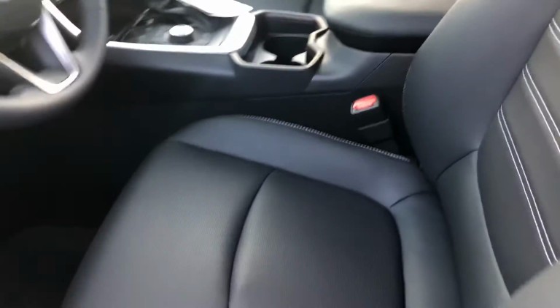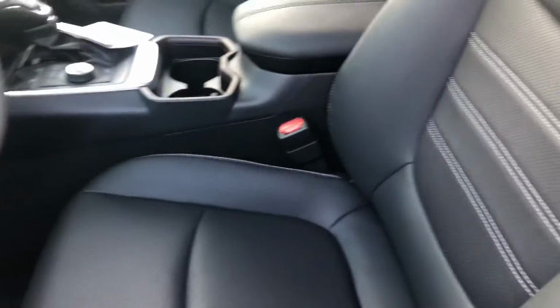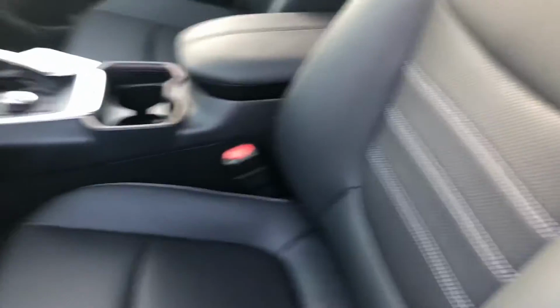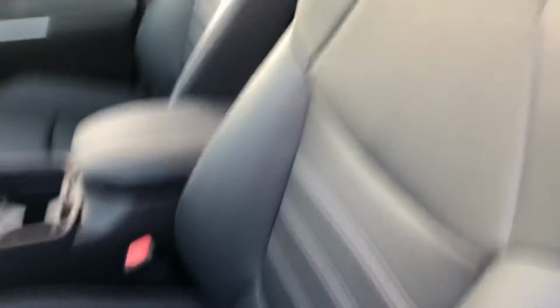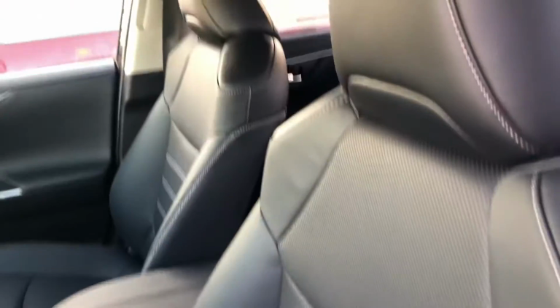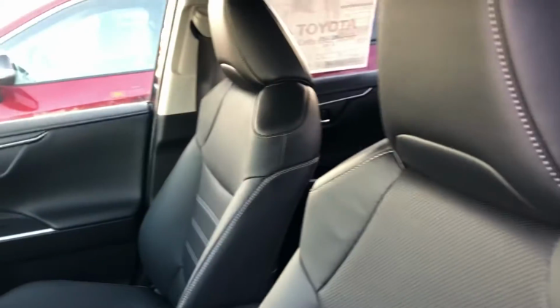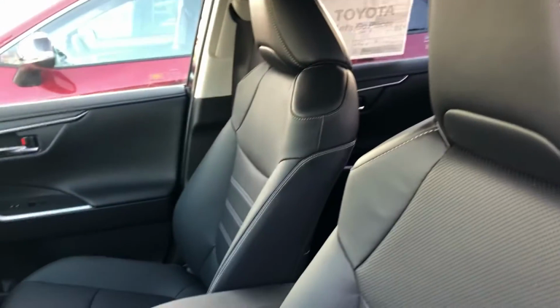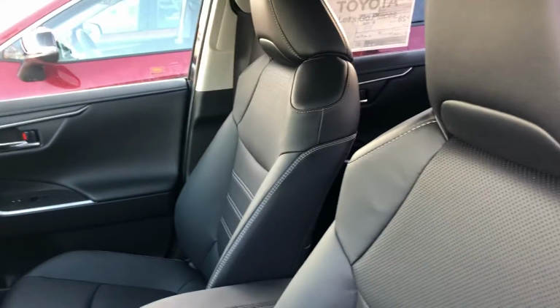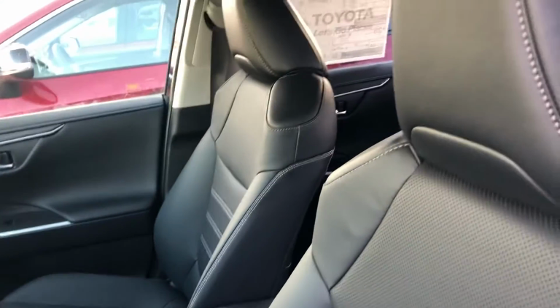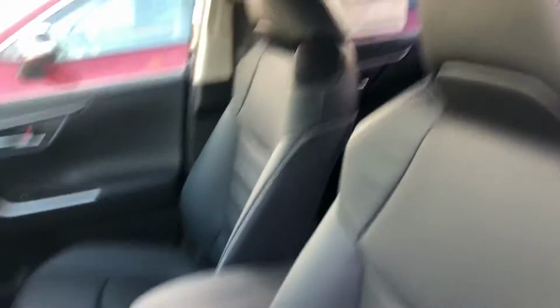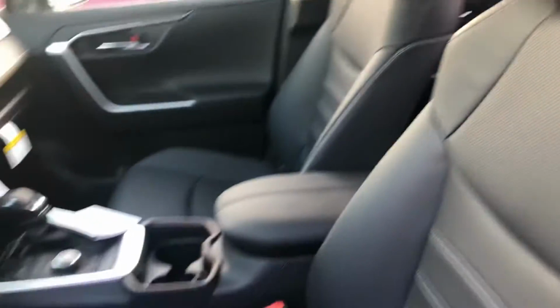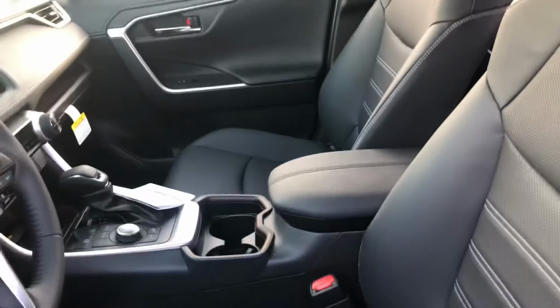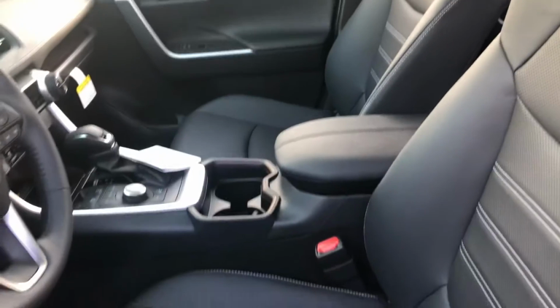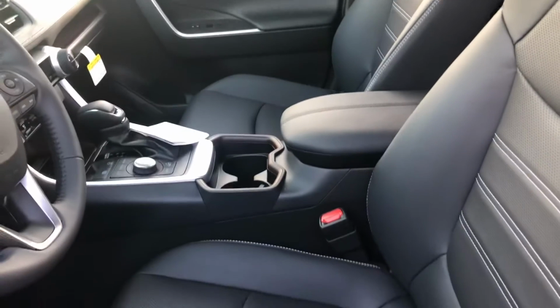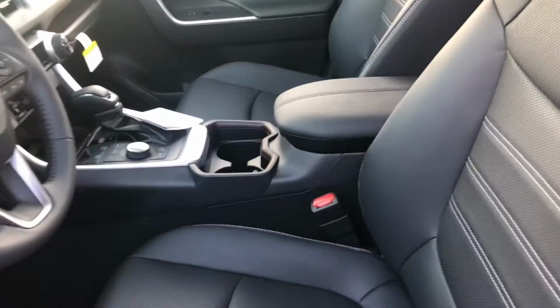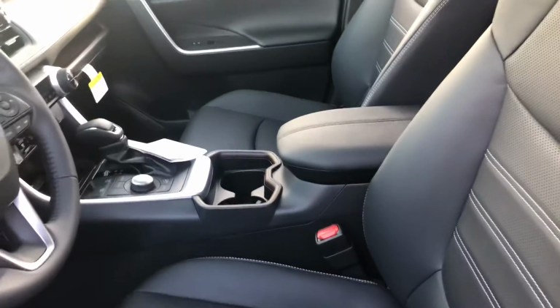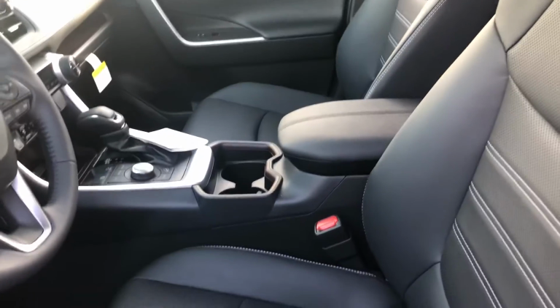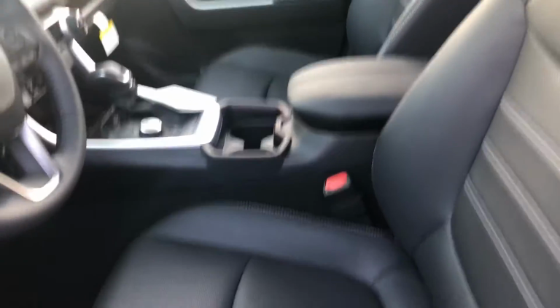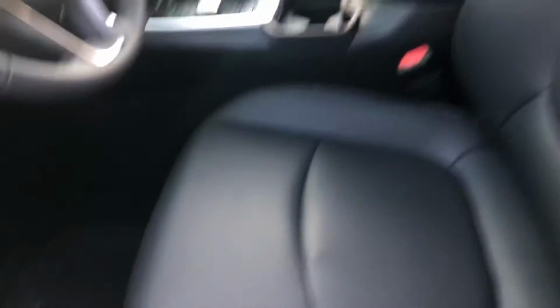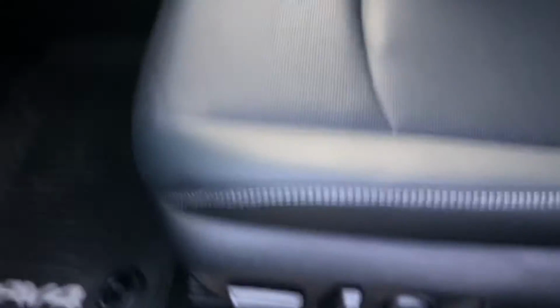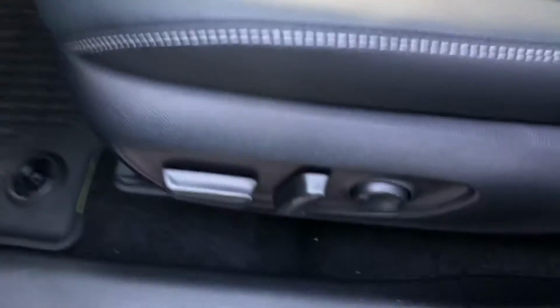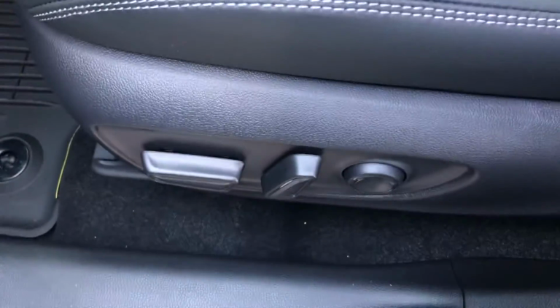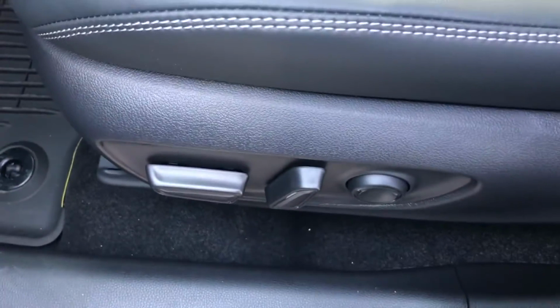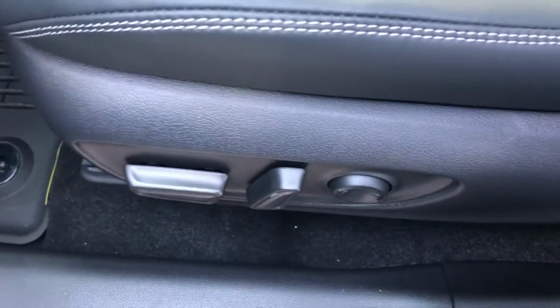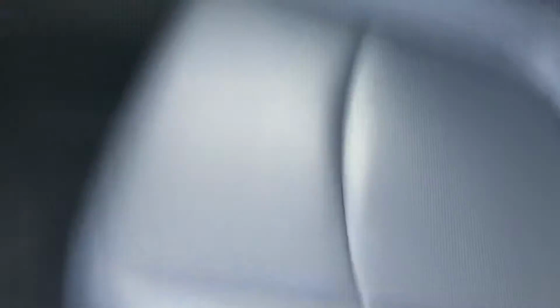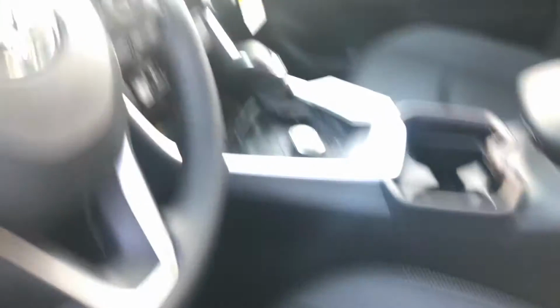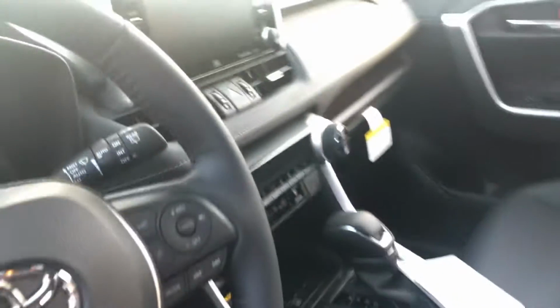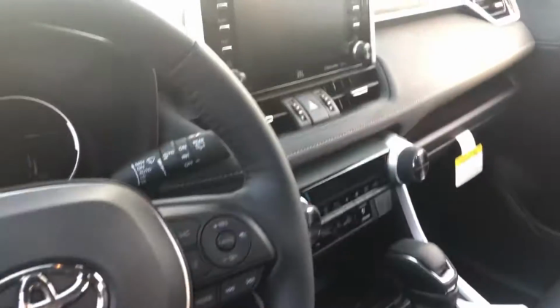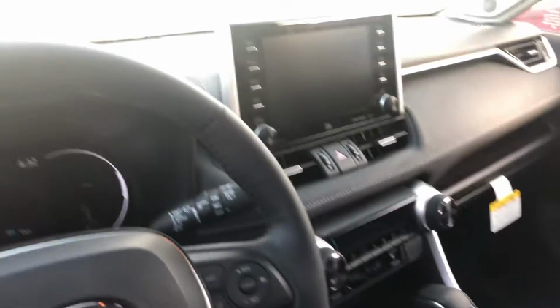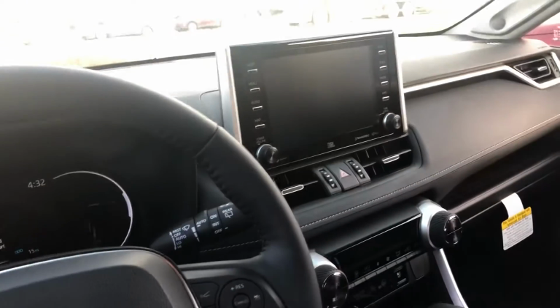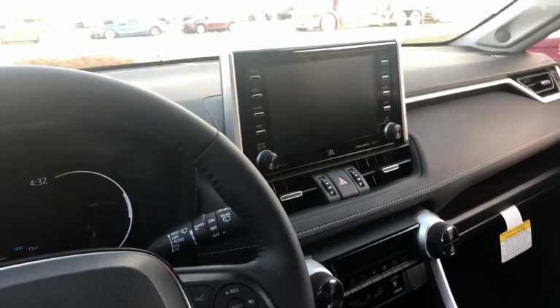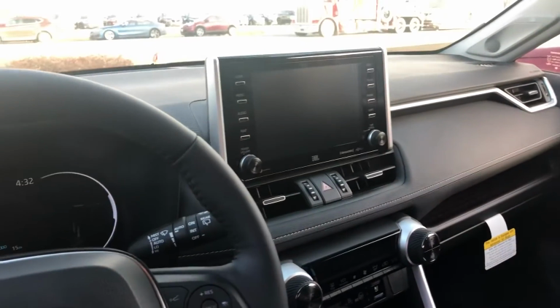You have your black soft-text leather interior. It's perforated, so you have heated and front ventilated seats. Power driver seat with lumbar support.